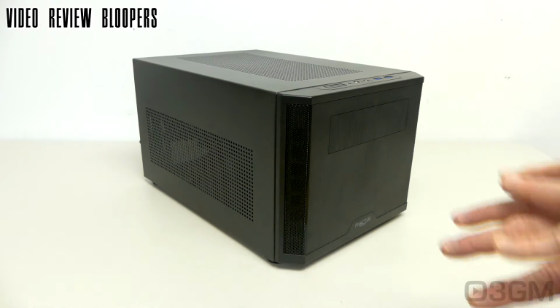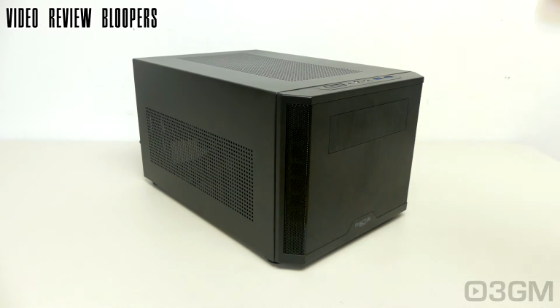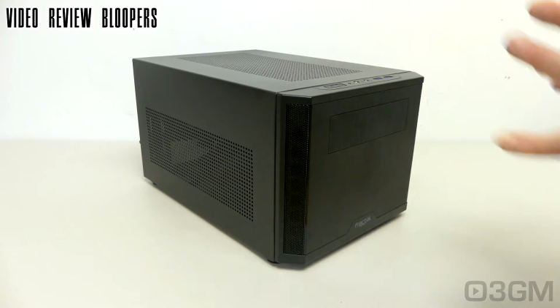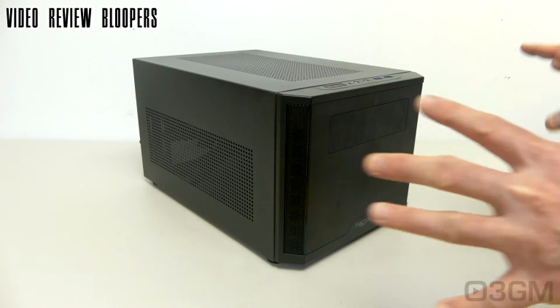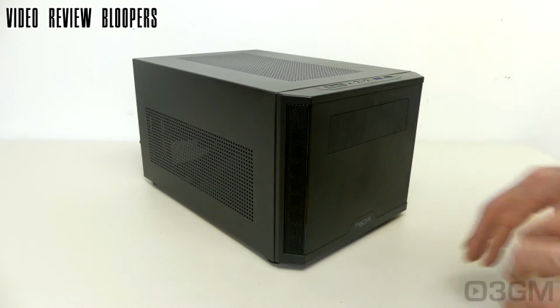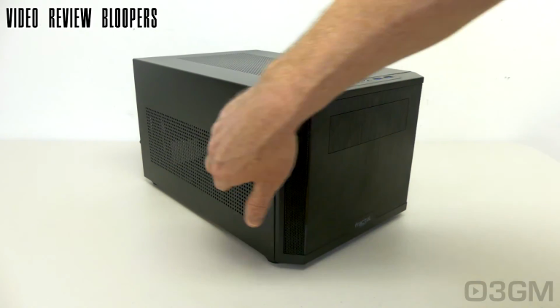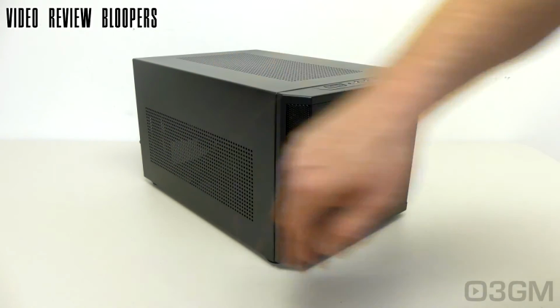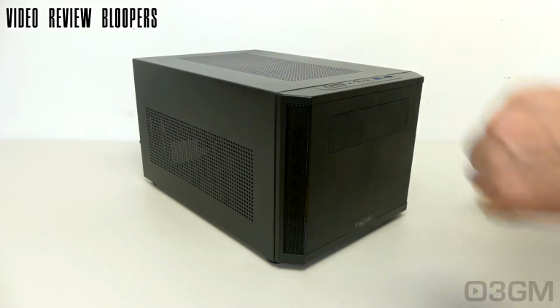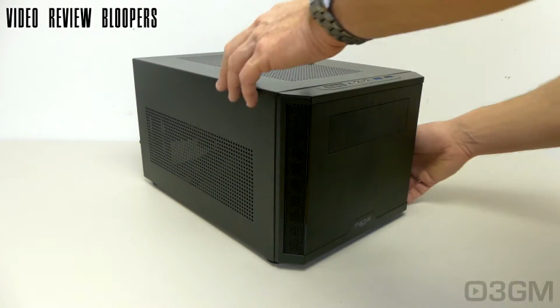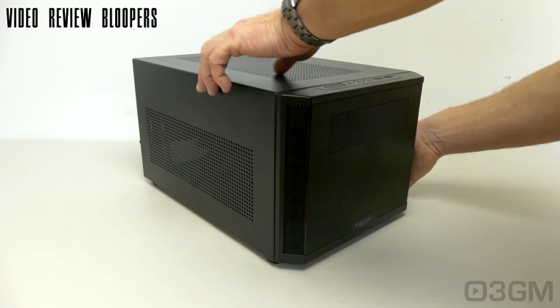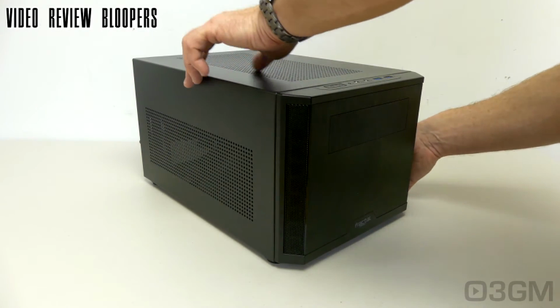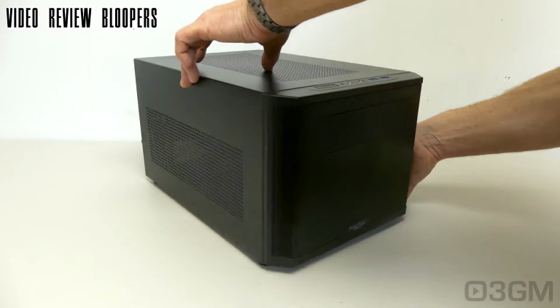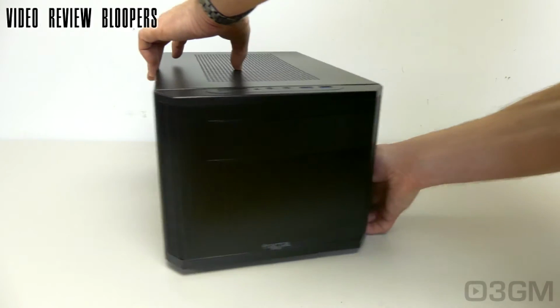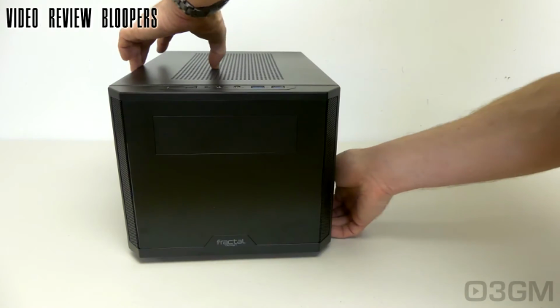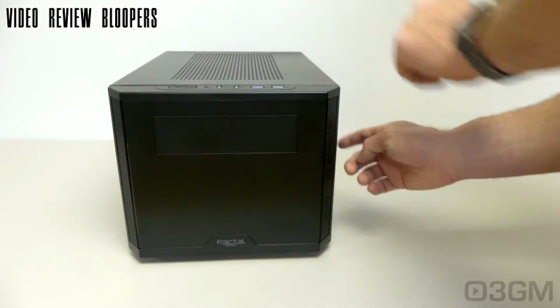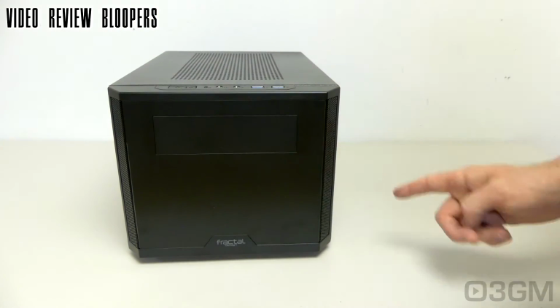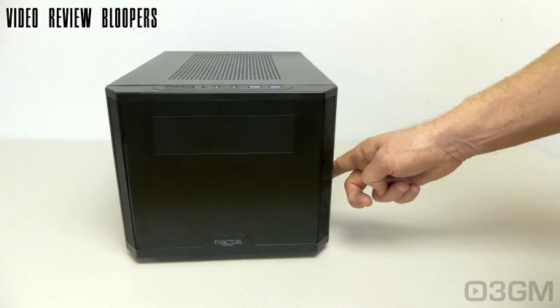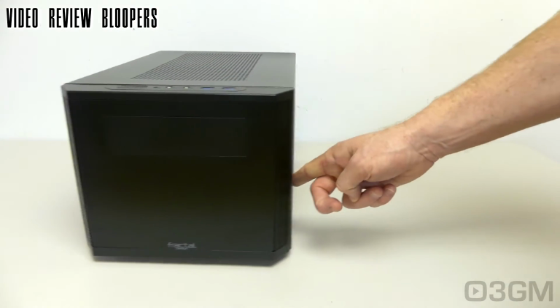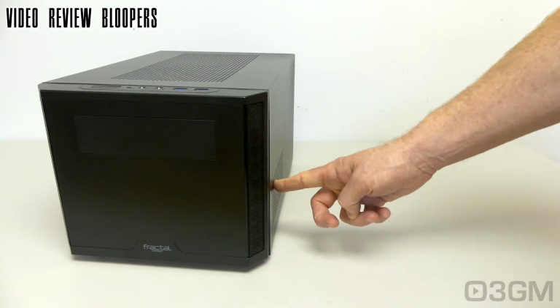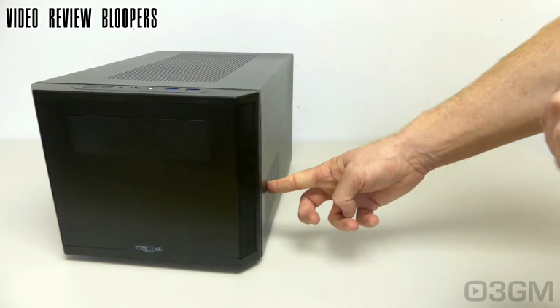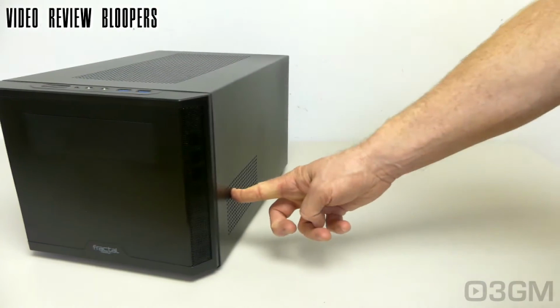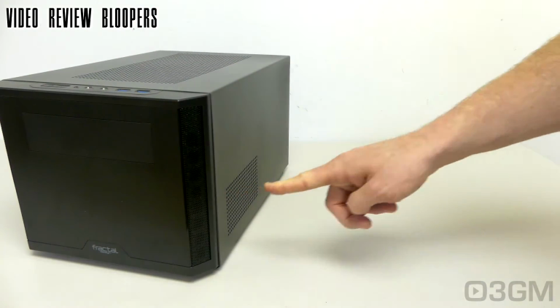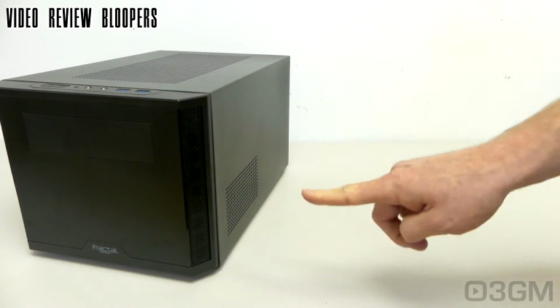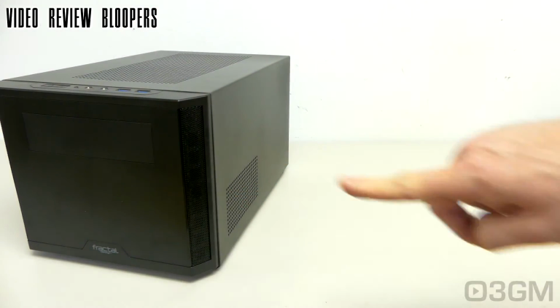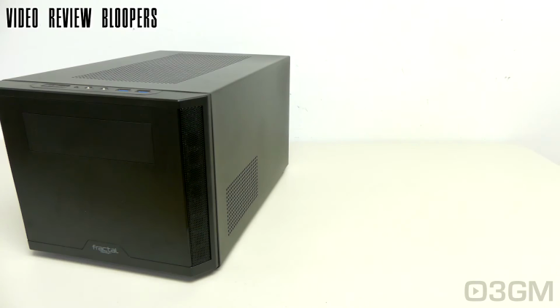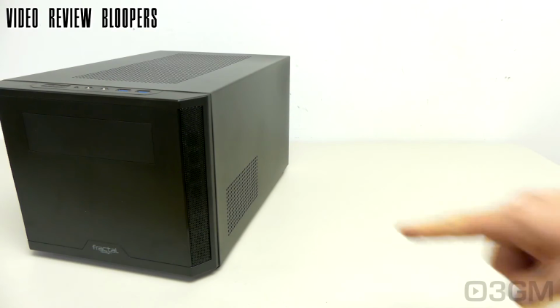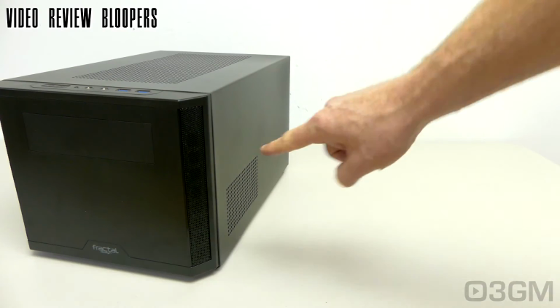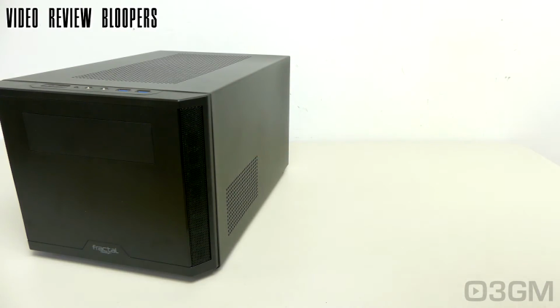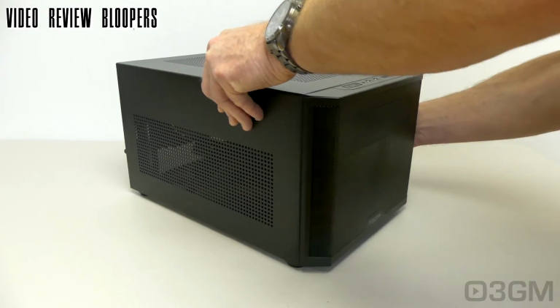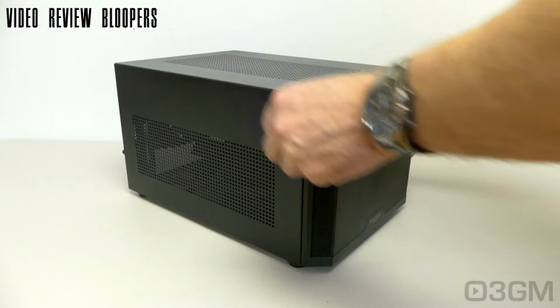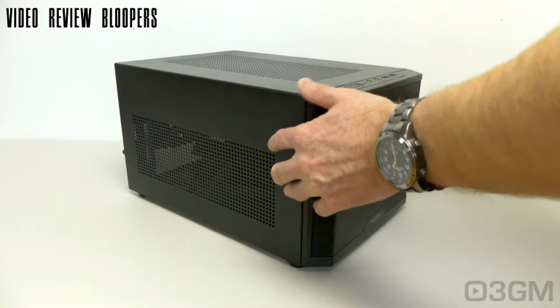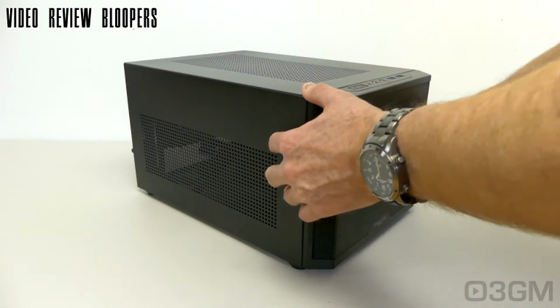There's lots of ventilation on the left side, at the top, on the right — which you can't see because I'm not twisting it enough — there it is, see.